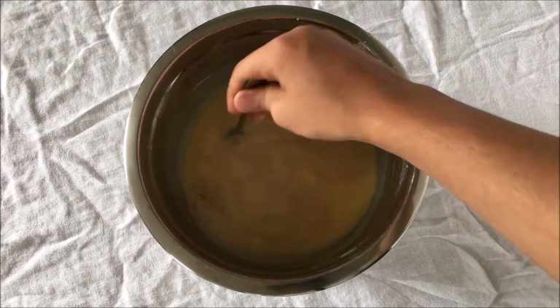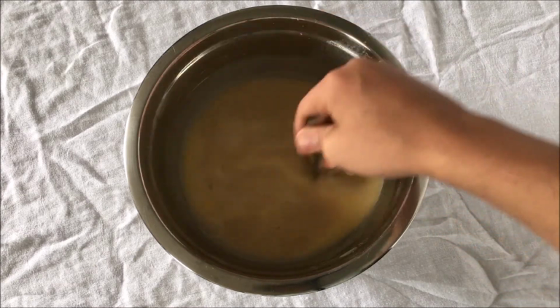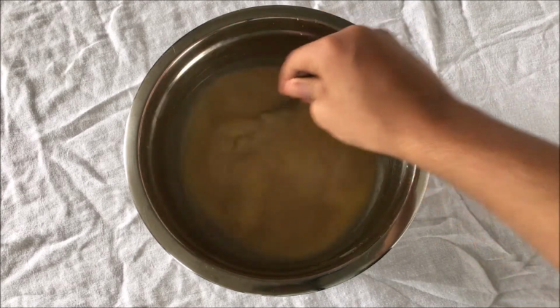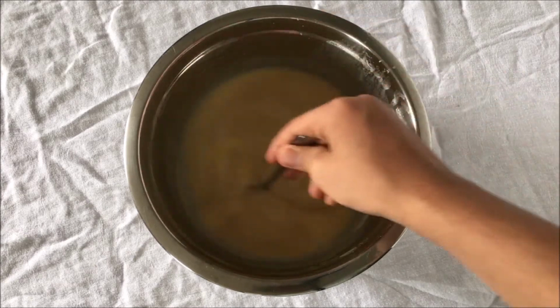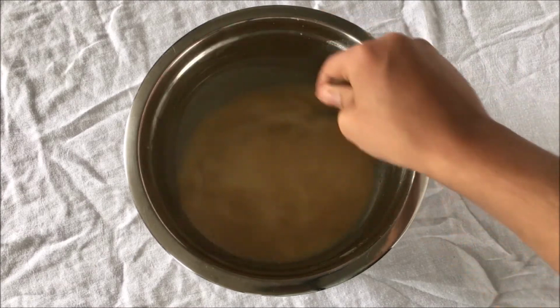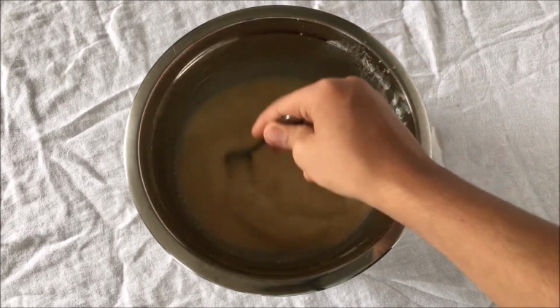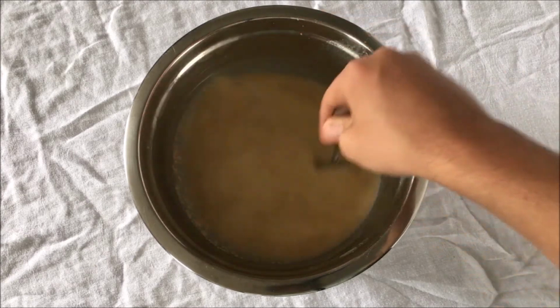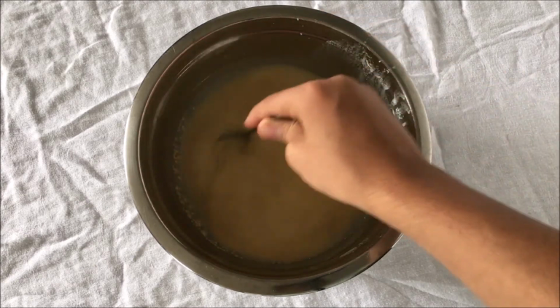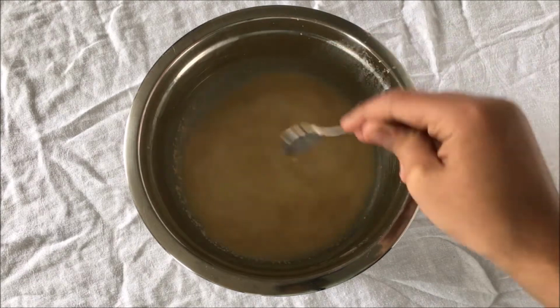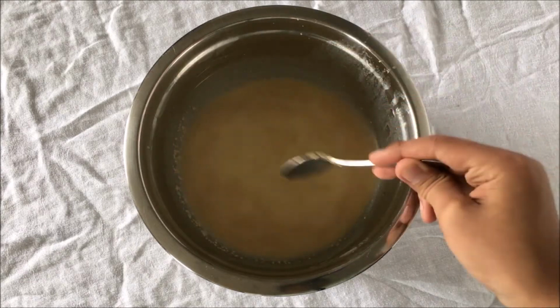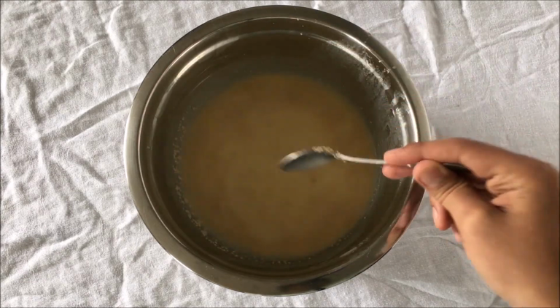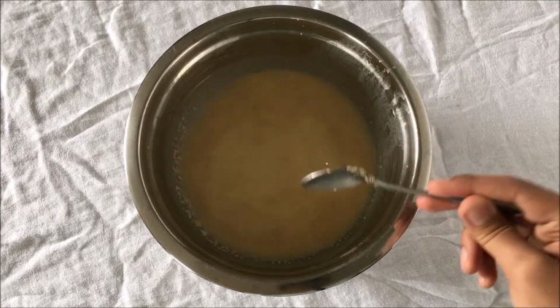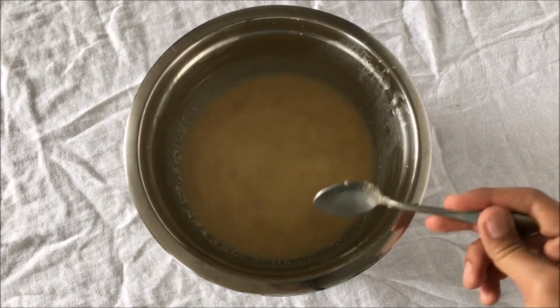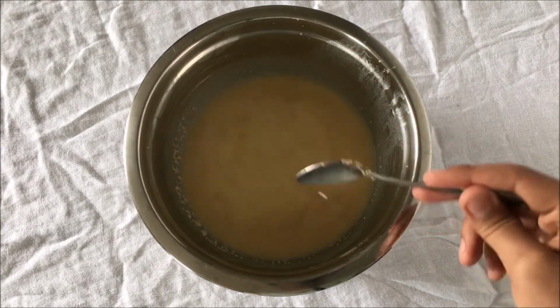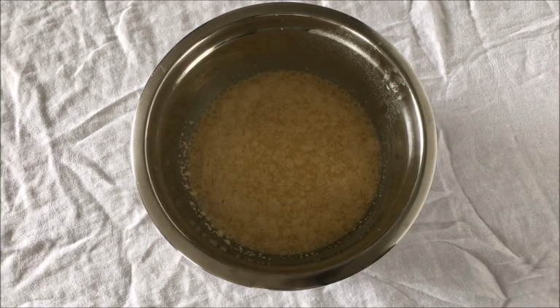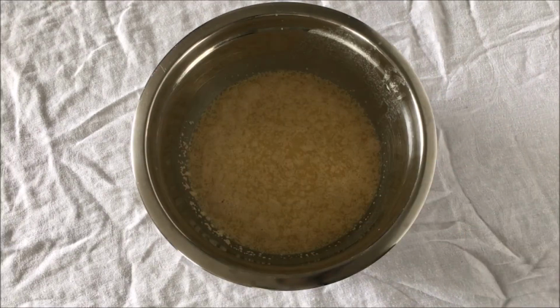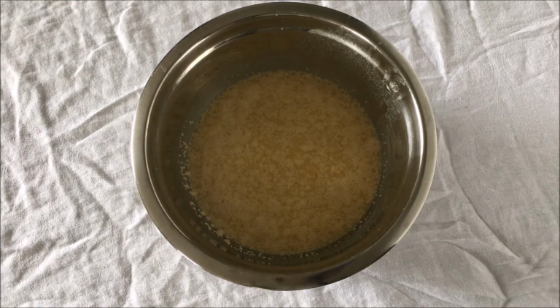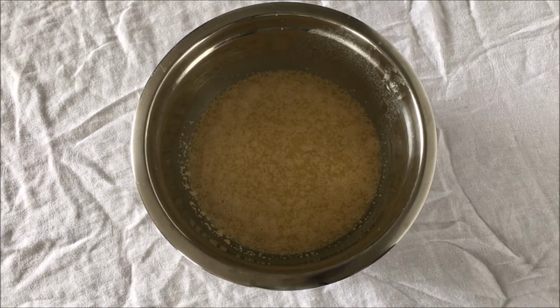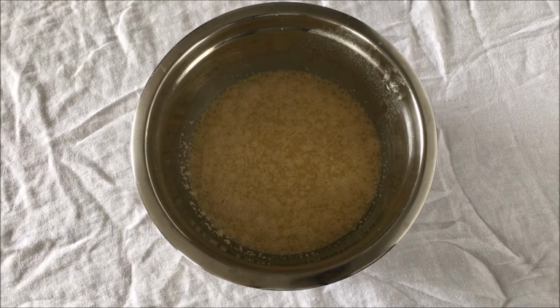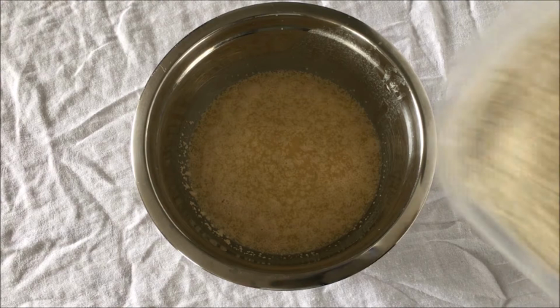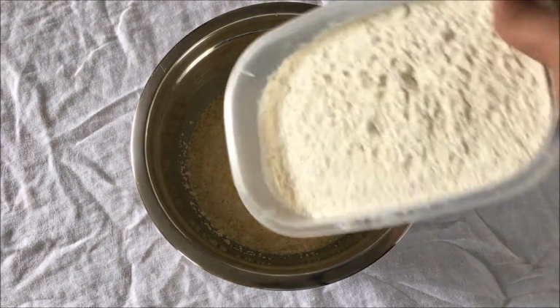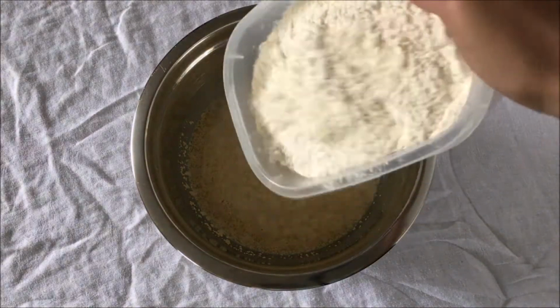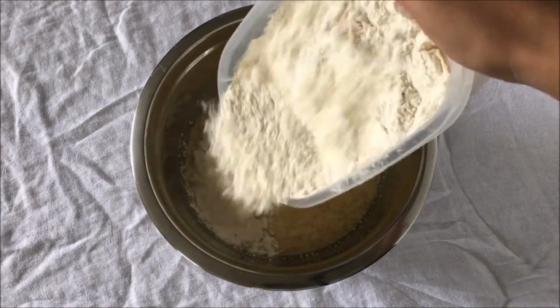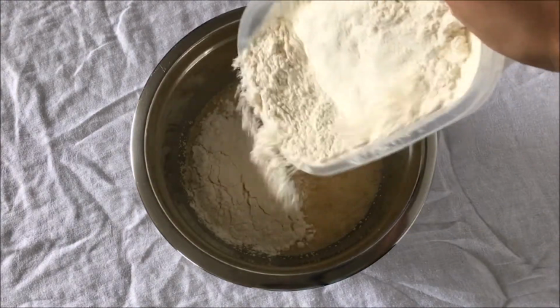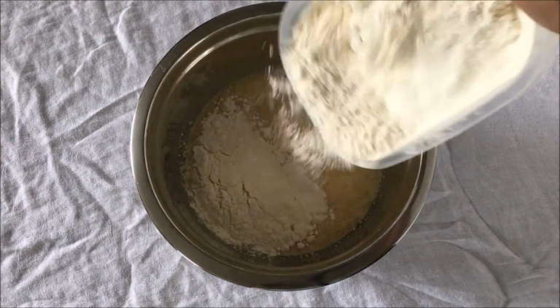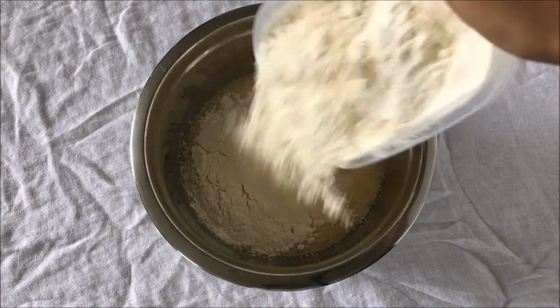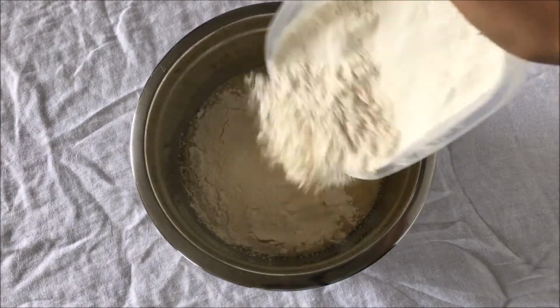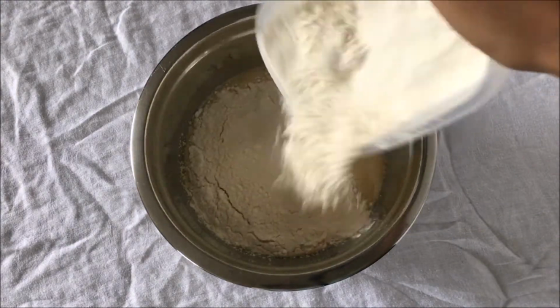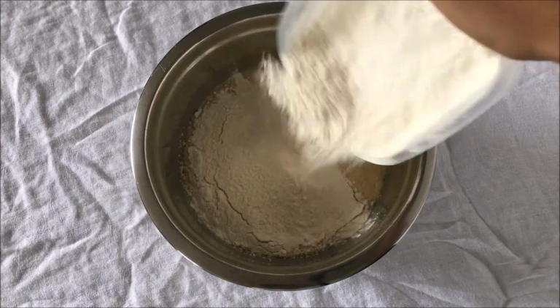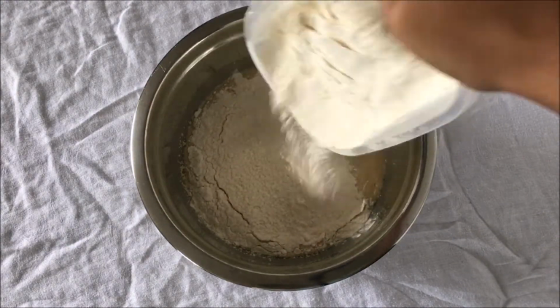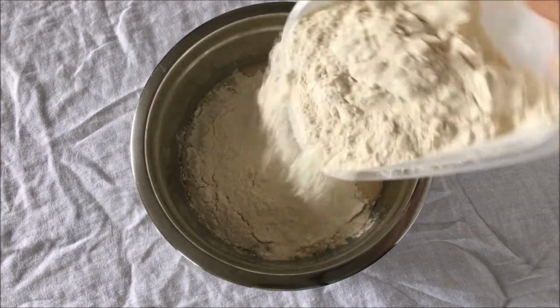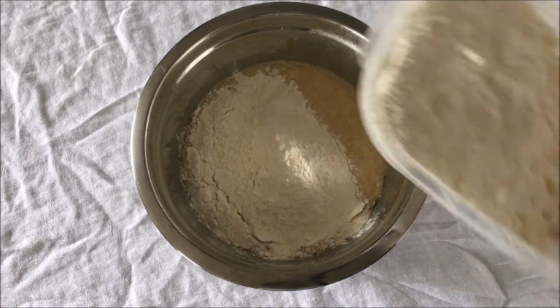Then add your 1/4 cup of sugar and mix until combined. Add your yeast to that and mix. Now you can let that sit for 5 or 10 minutes, or until the yeast is nice and frothy. This ensures that the yeast will grow while resting and in the oven.